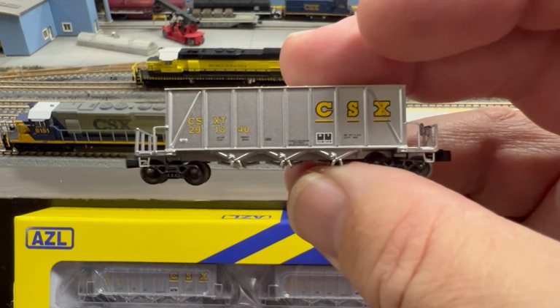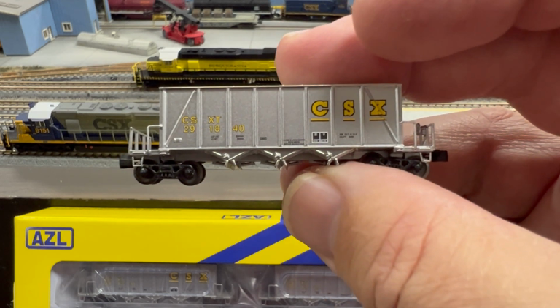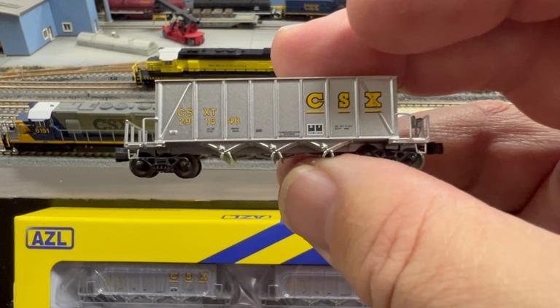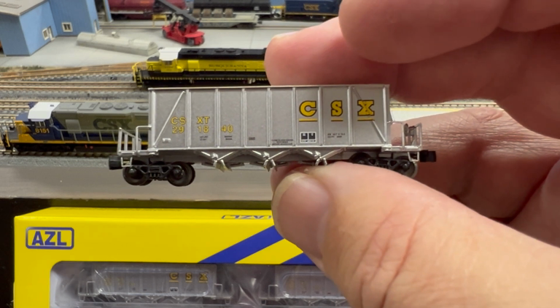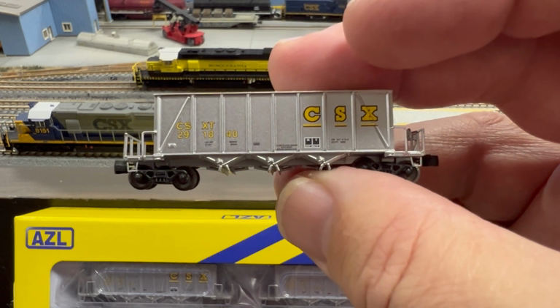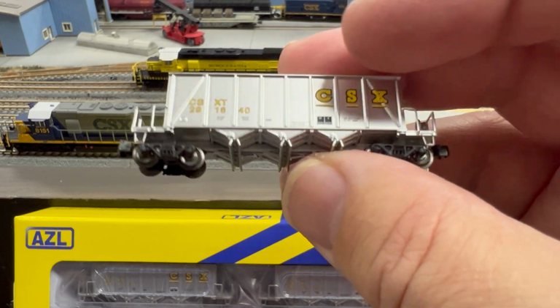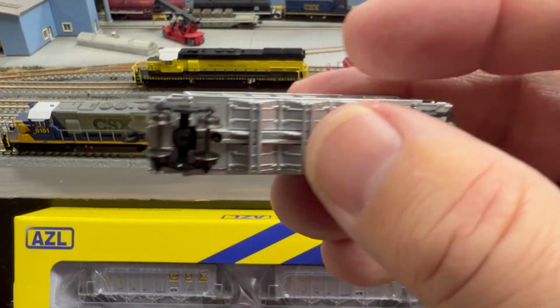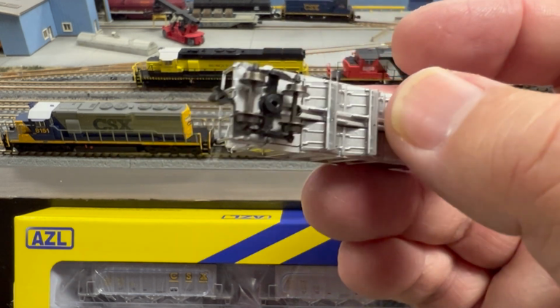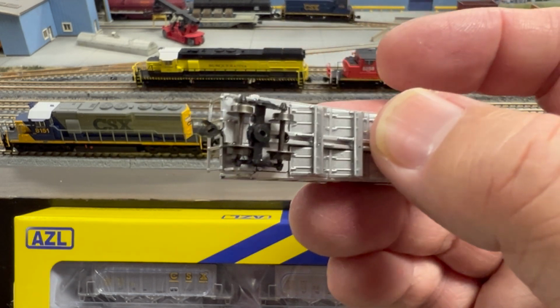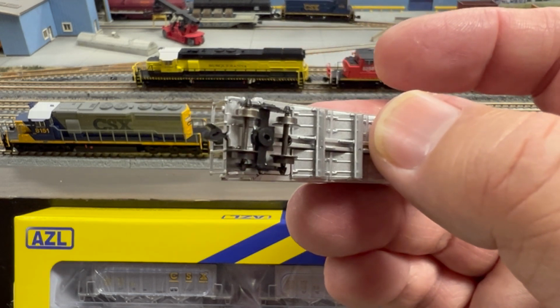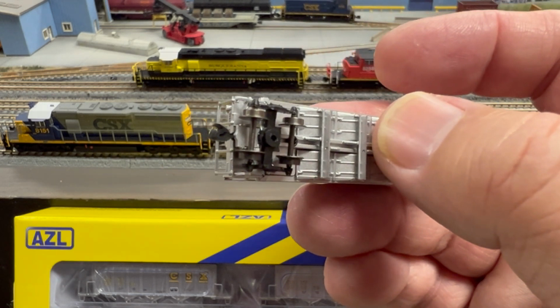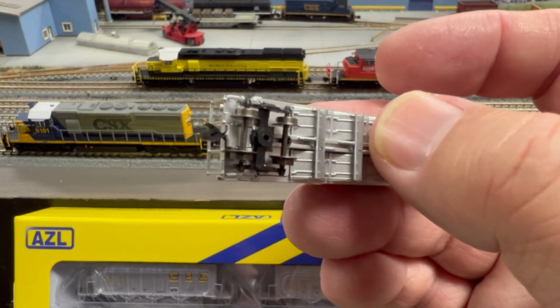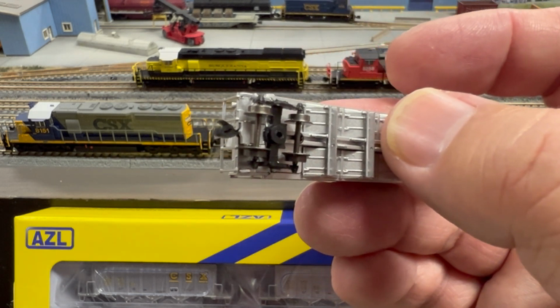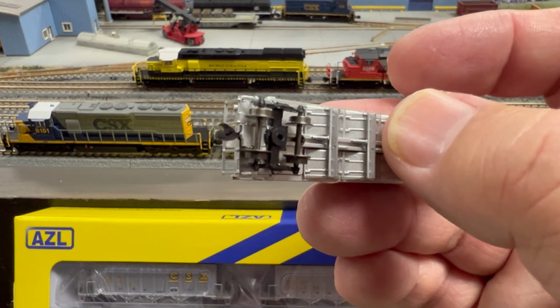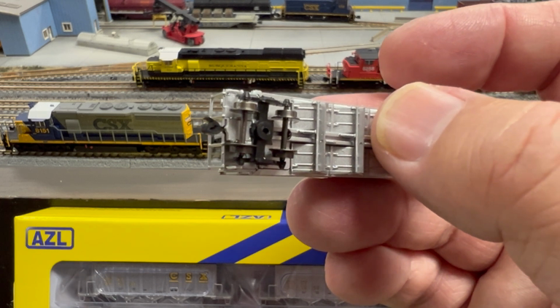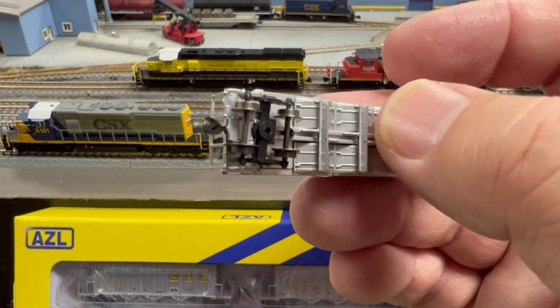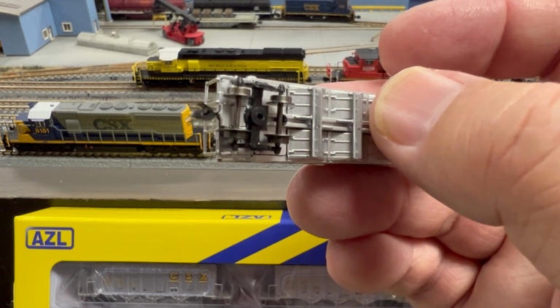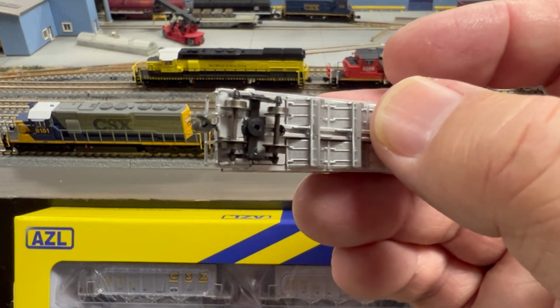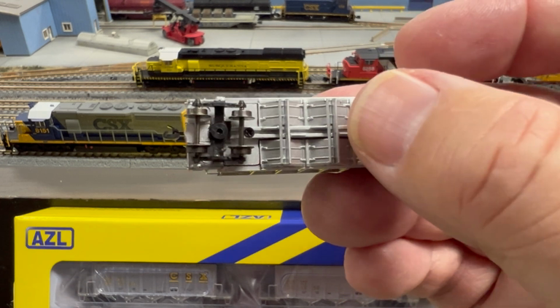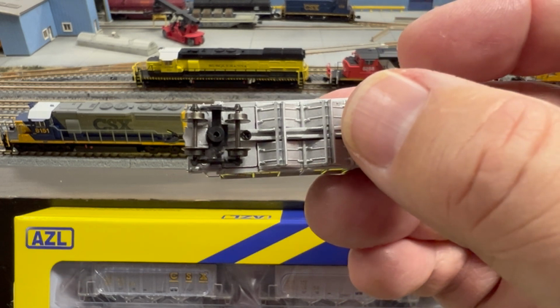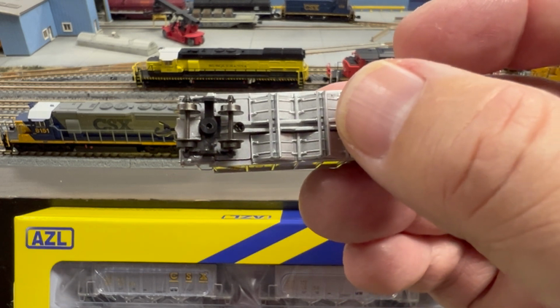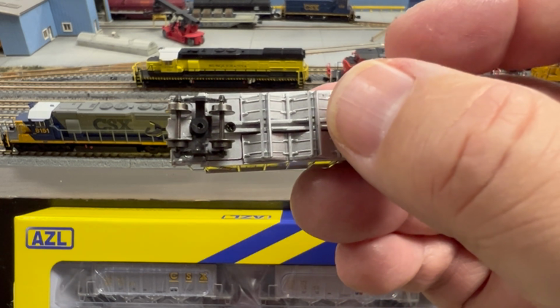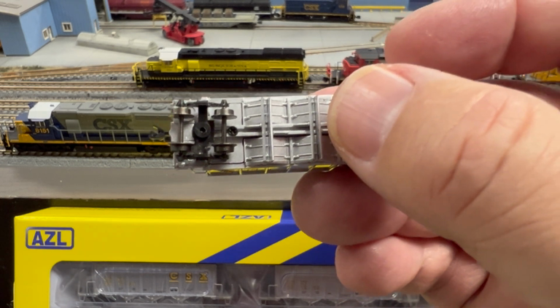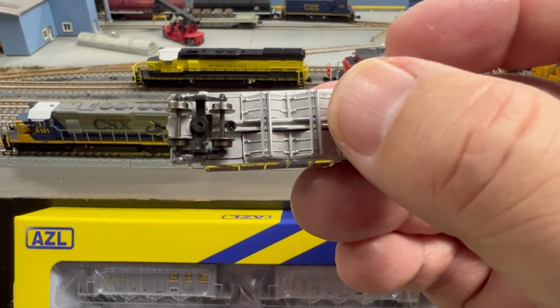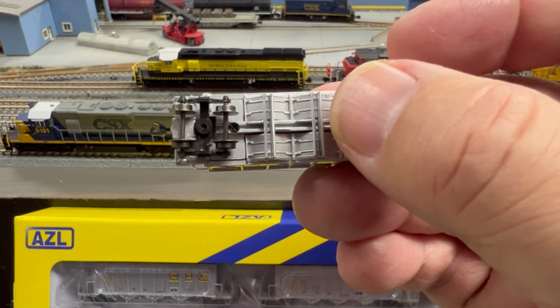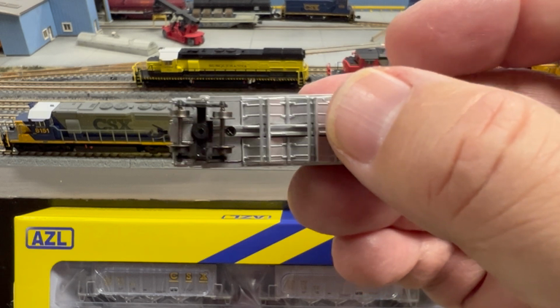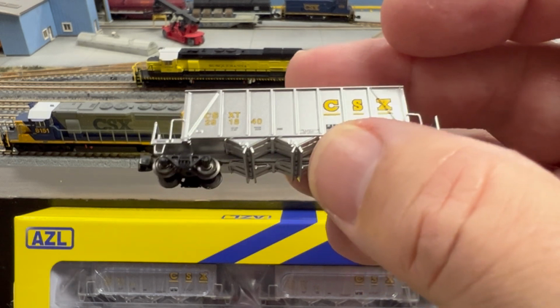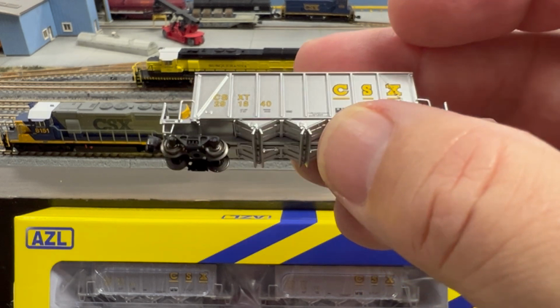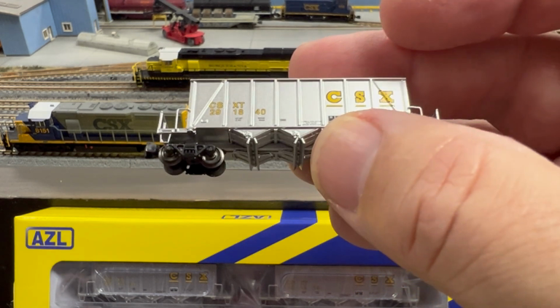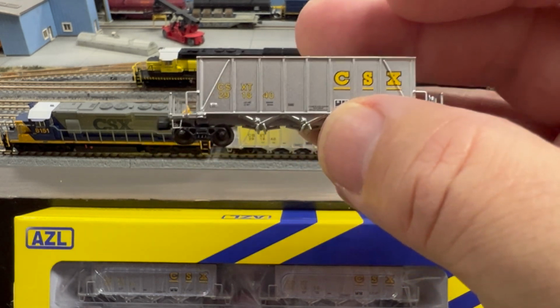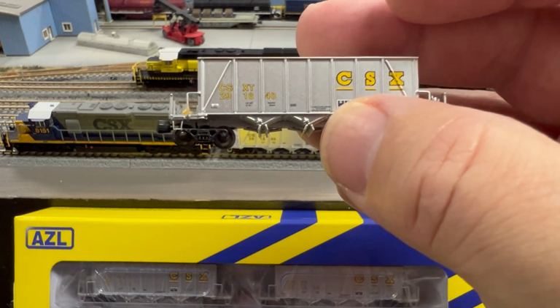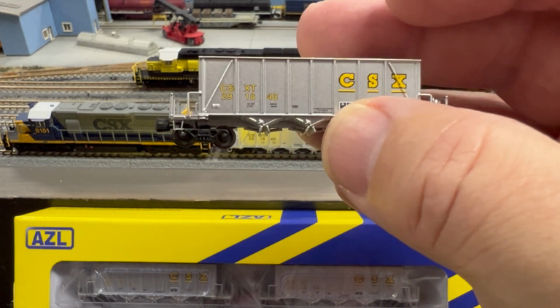Now if you want to run these on tighter curves, I do believe you could actually remove that coupler box — it's going to take a little bit of effort to shave that off — and replace that truck with a standard AZL 9001 truck-mounted coupler, so you can get more swing on that.